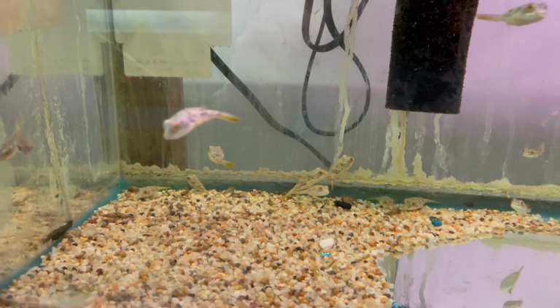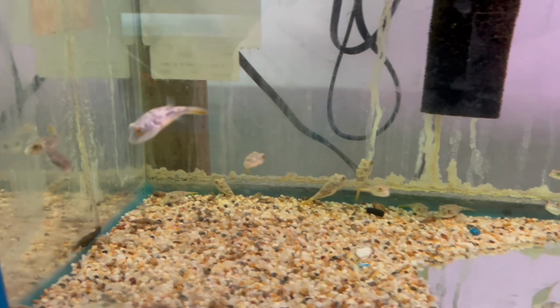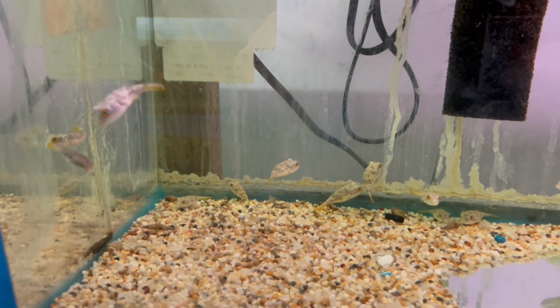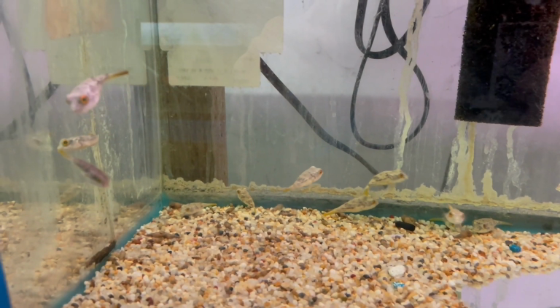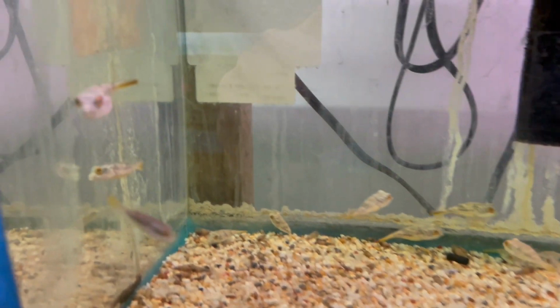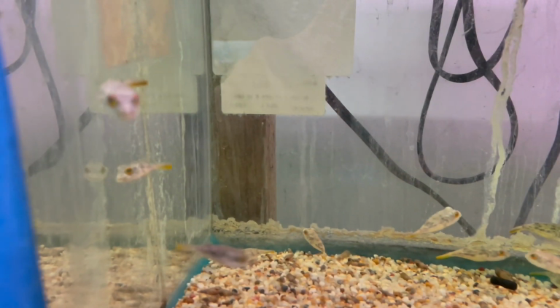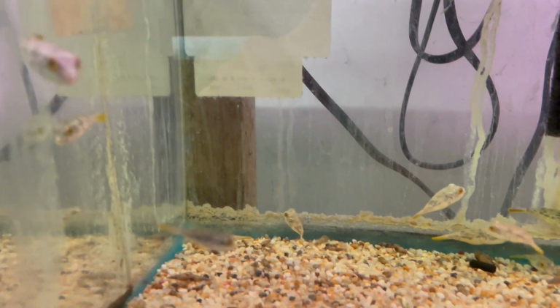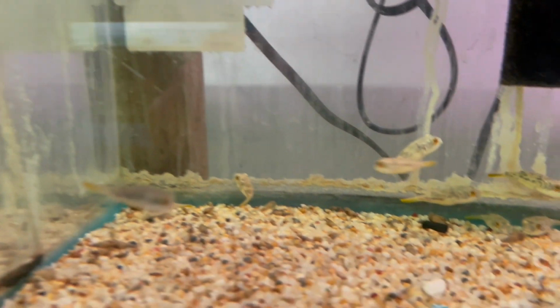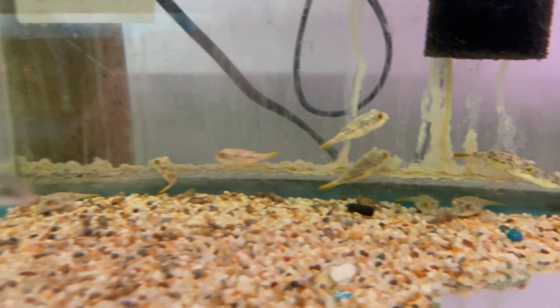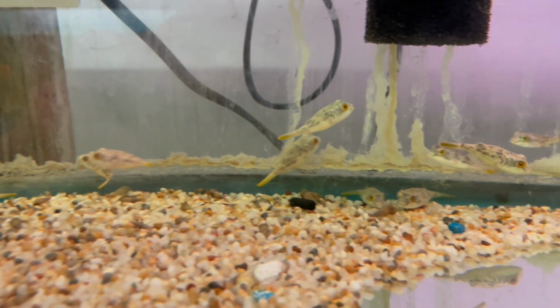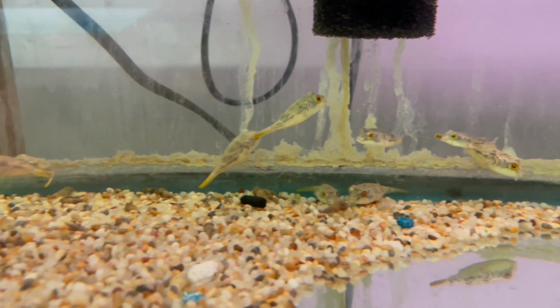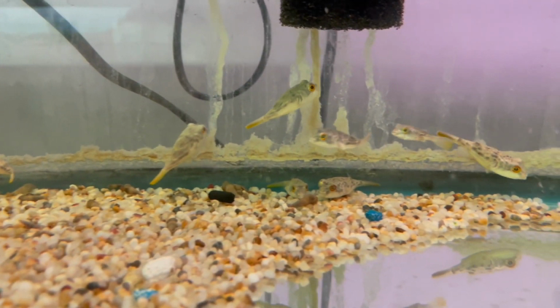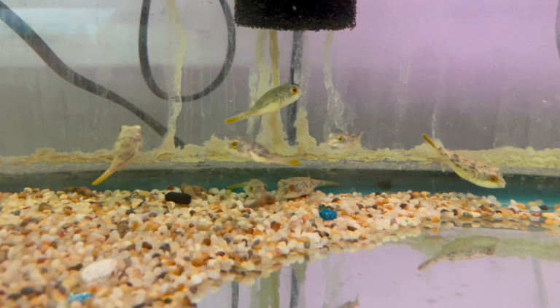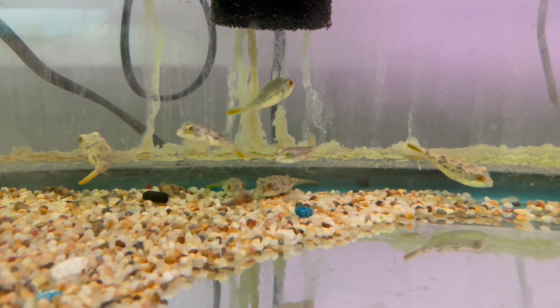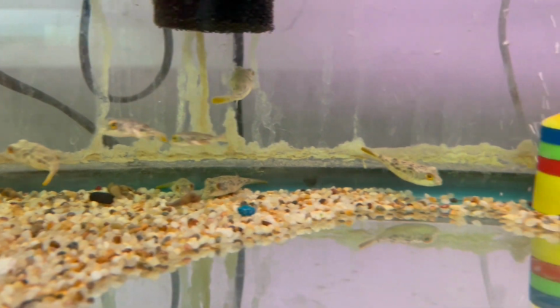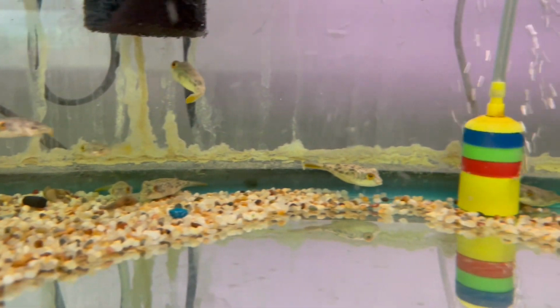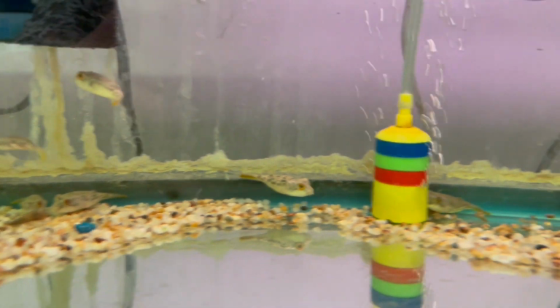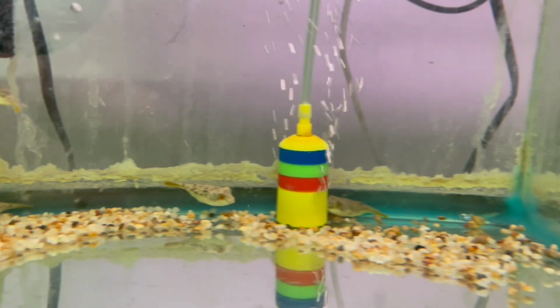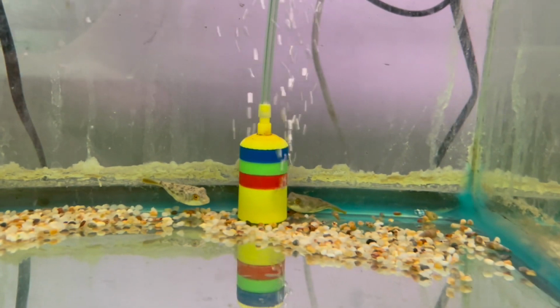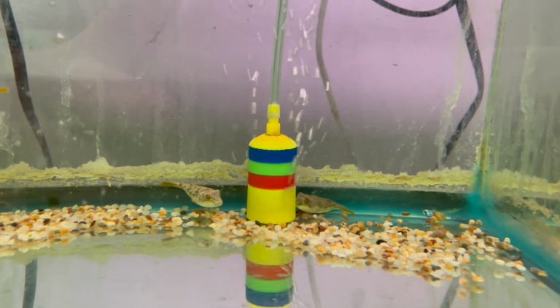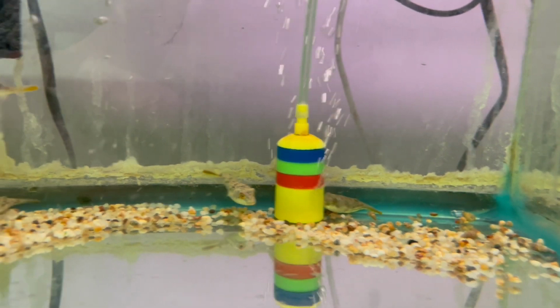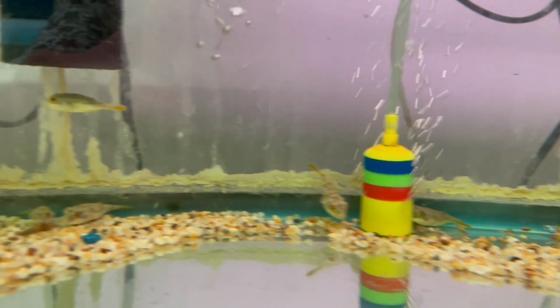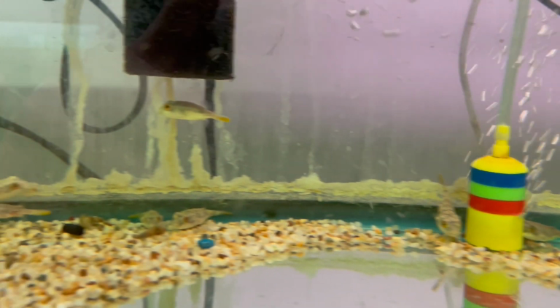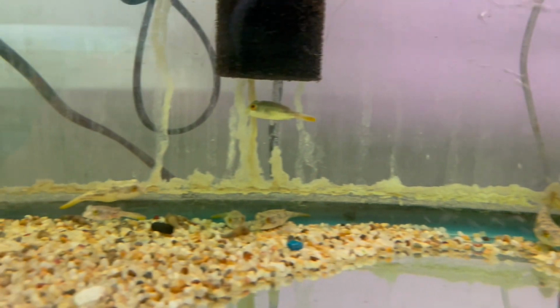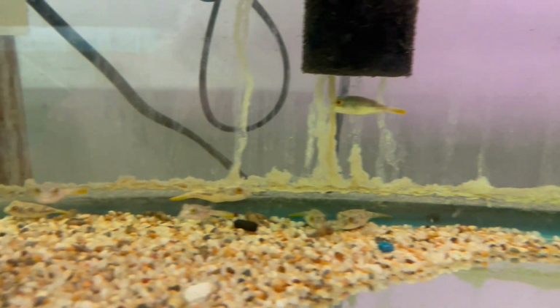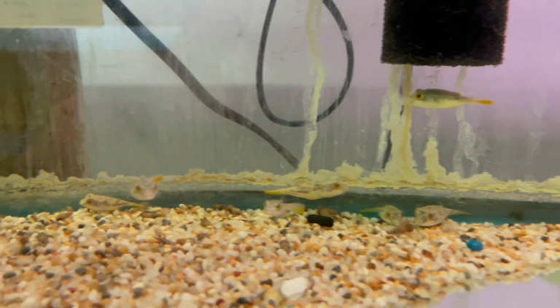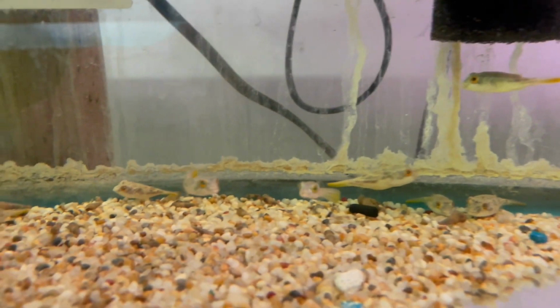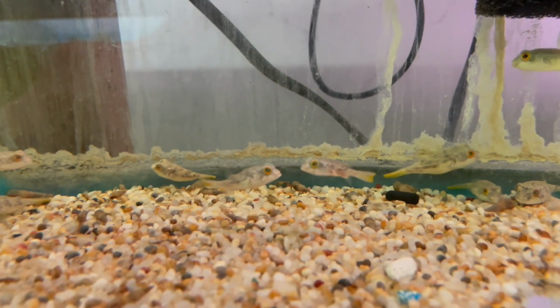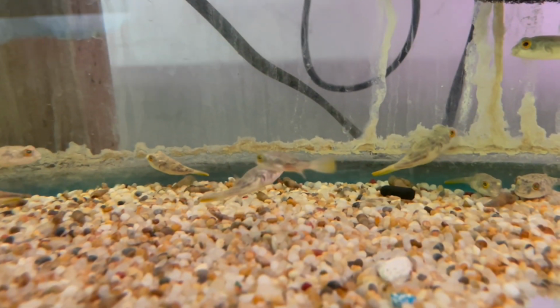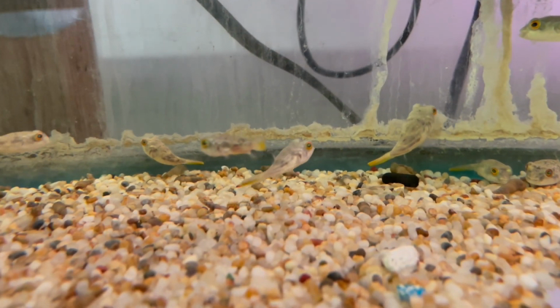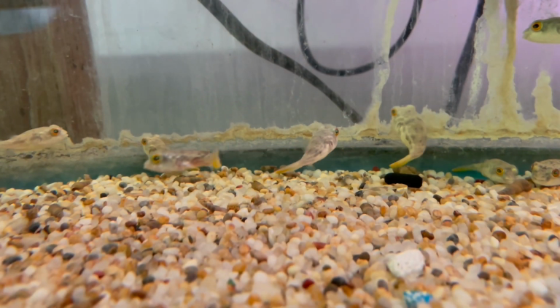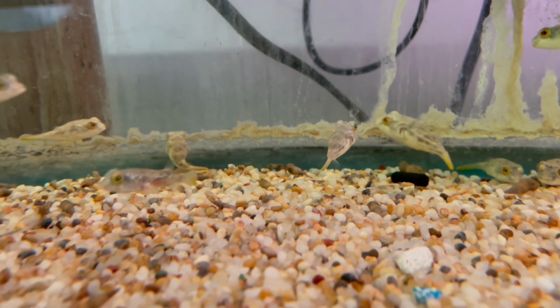Here at Pet Zone, we carry many varieties of unique fish that are not available in other places. Here you can see we have the Fajaca Puffer. The Fajaca Puffer is a true freshwater puffer that grows to a massive size, over a foot.